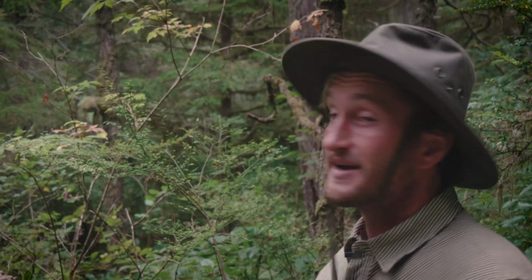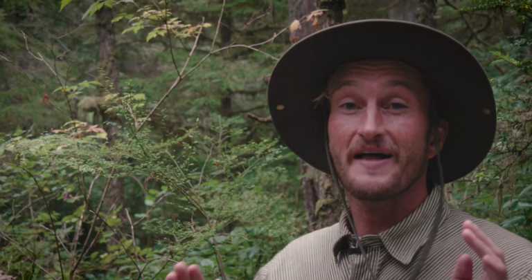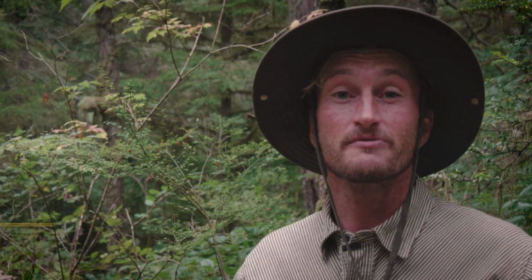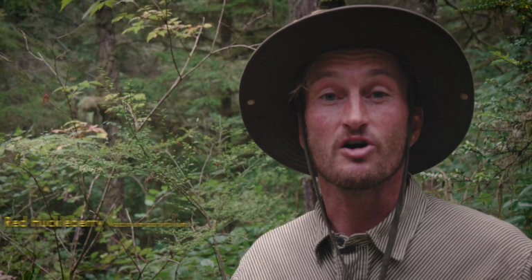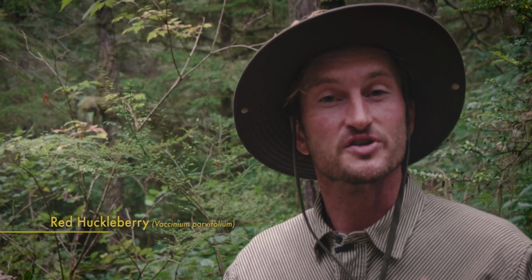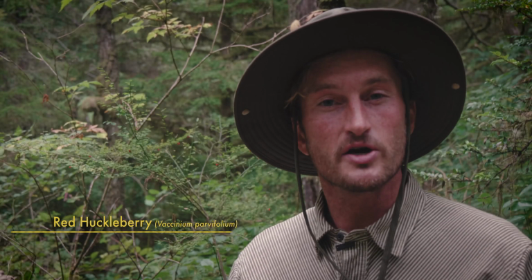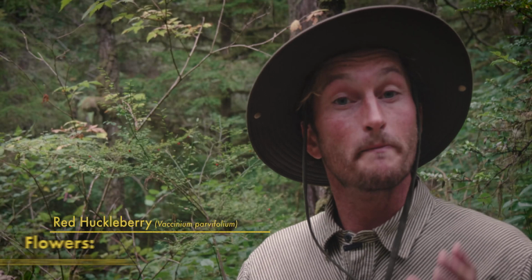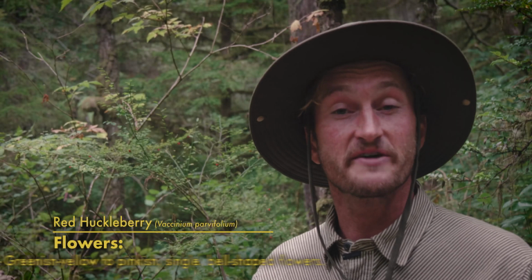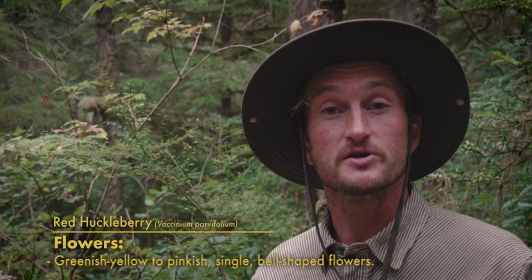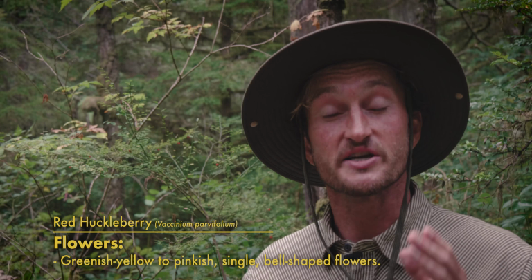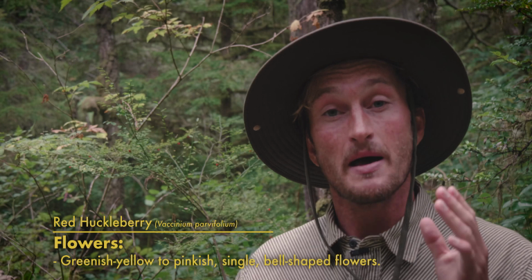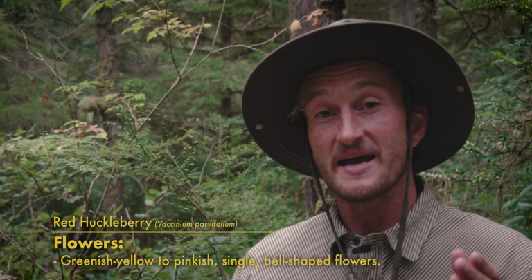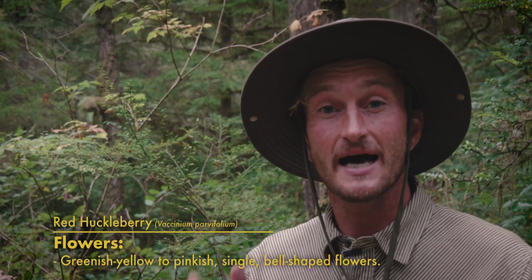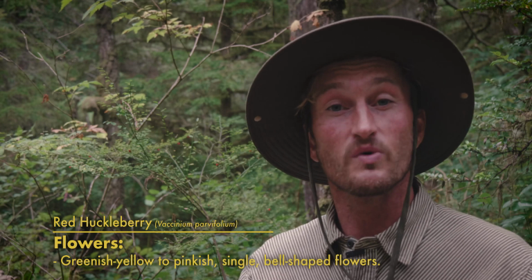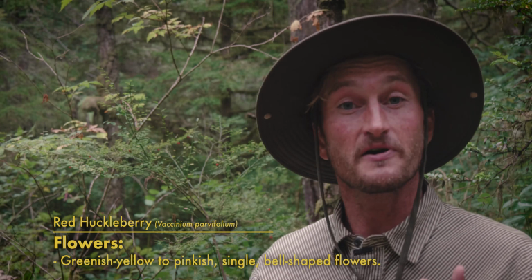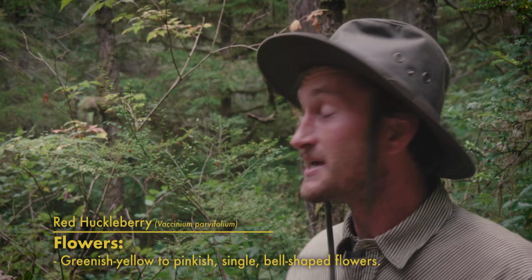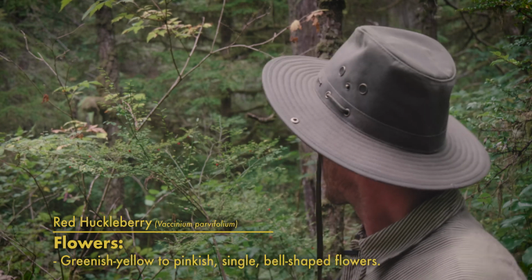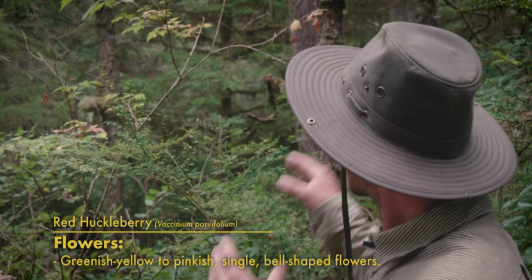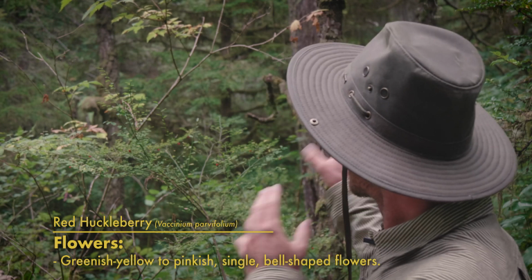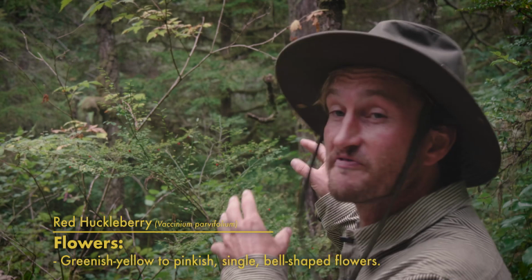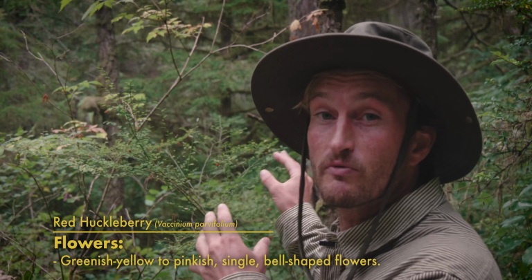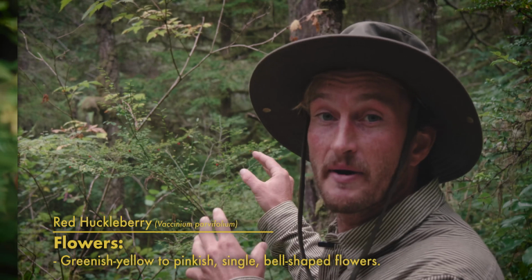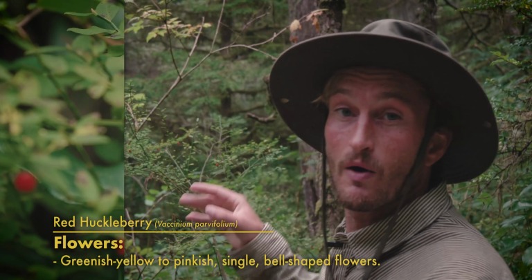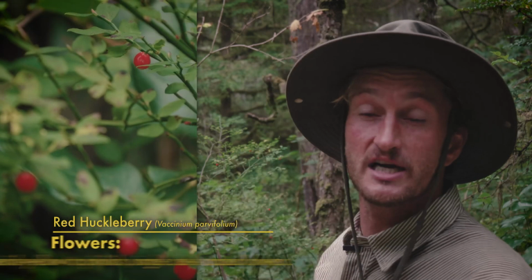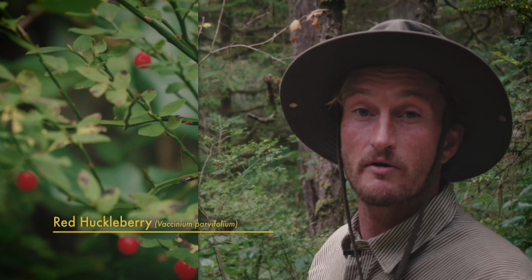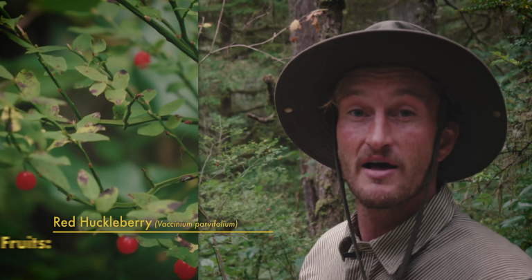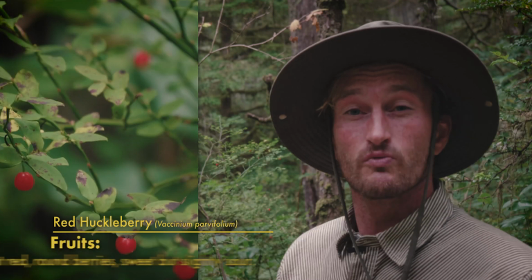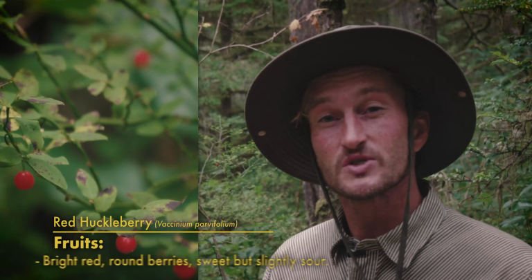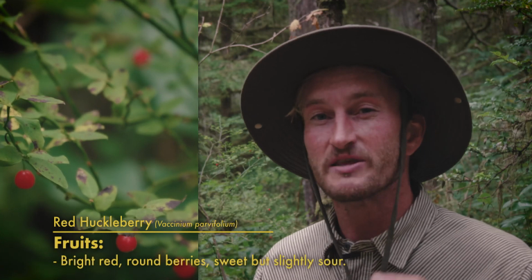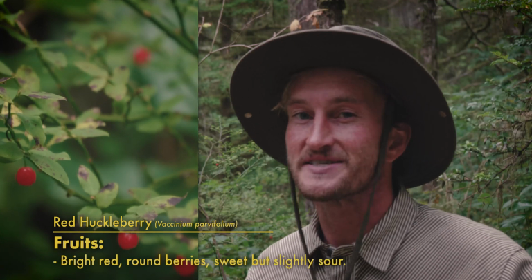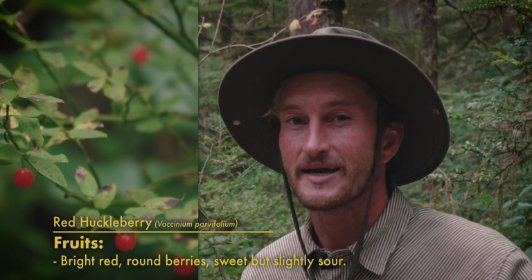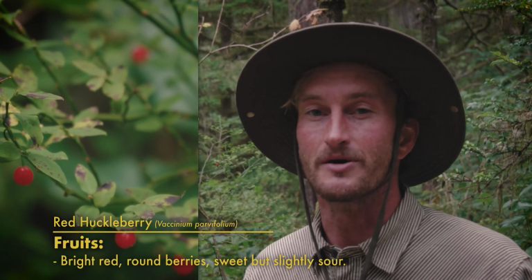The flowers on red huckleberry are really cool bell-shaped flowers ranging from pink to yellow, and once fertilized they form these really rich, vibrant red berries about one centimeter around — really sweet with a bit of a sour kick to them.